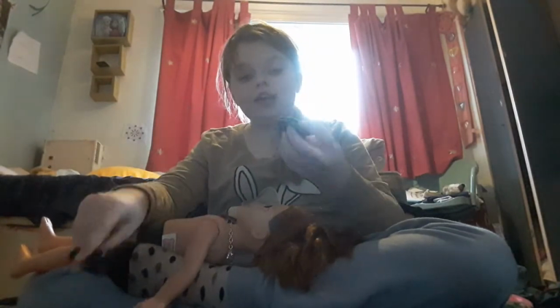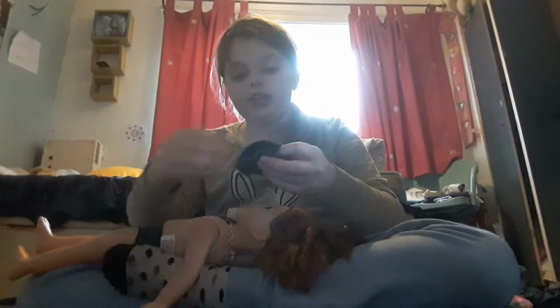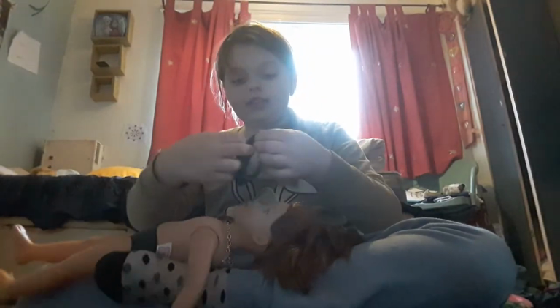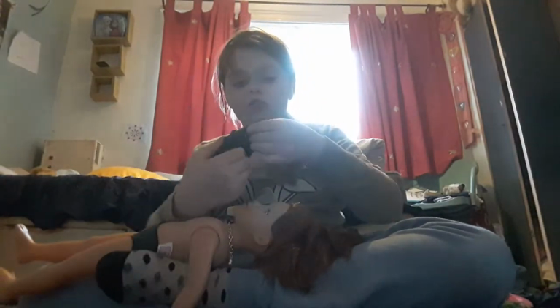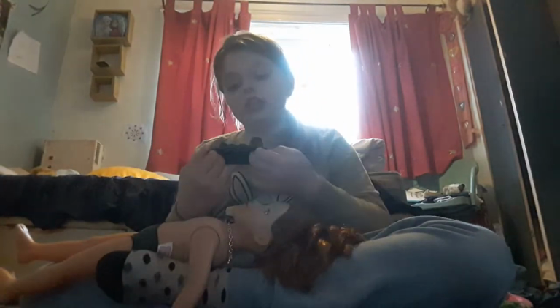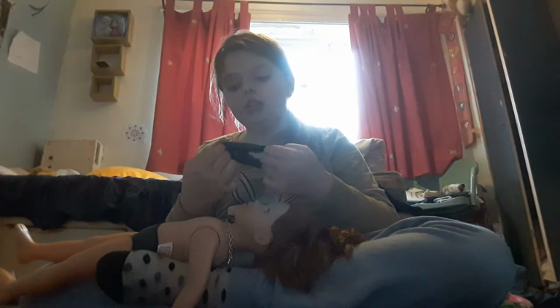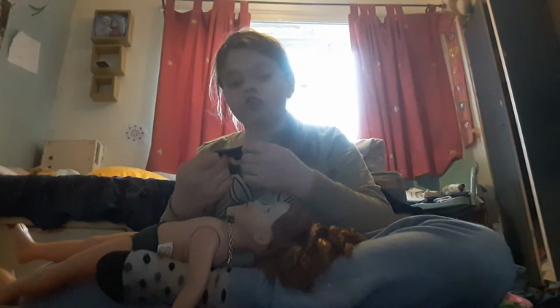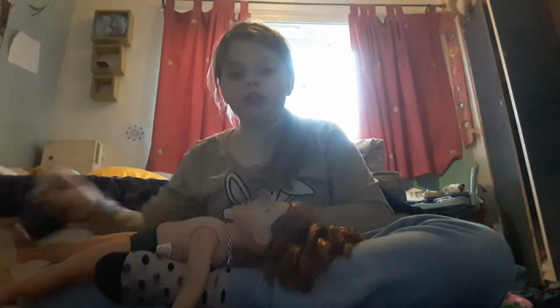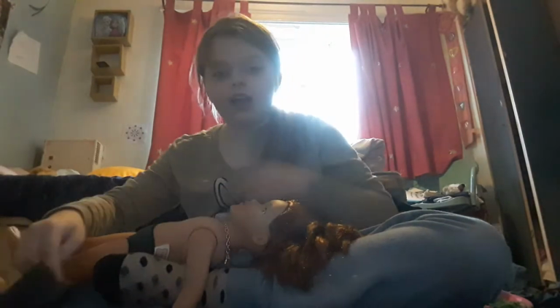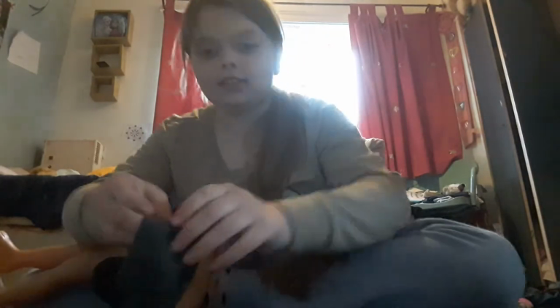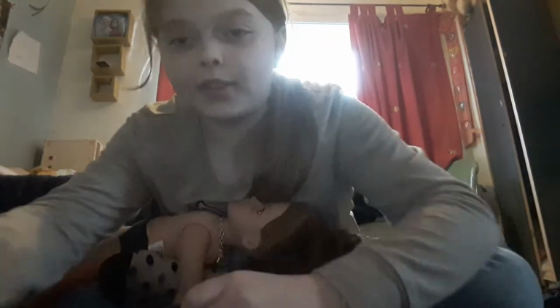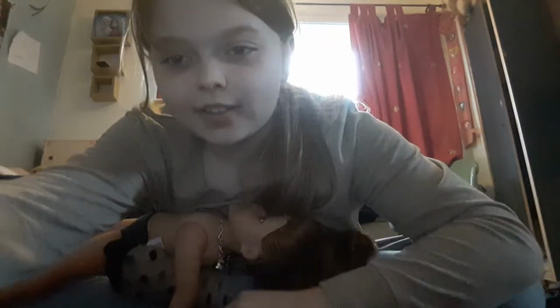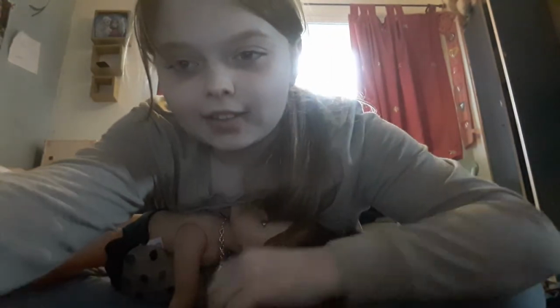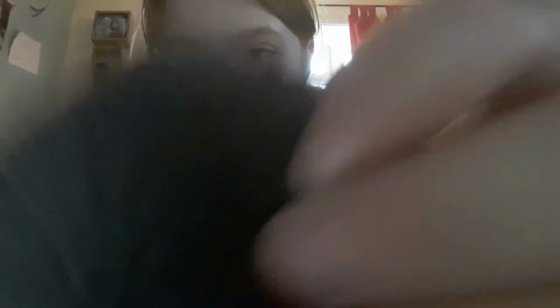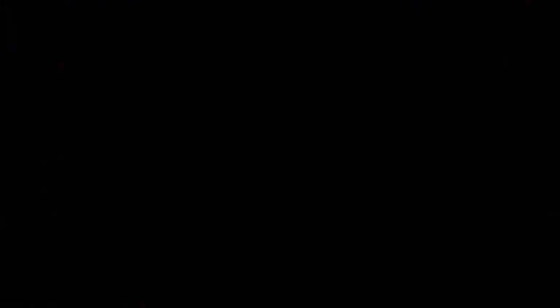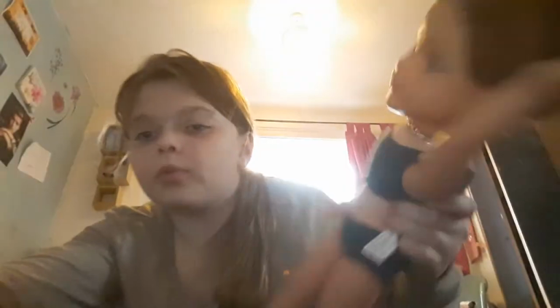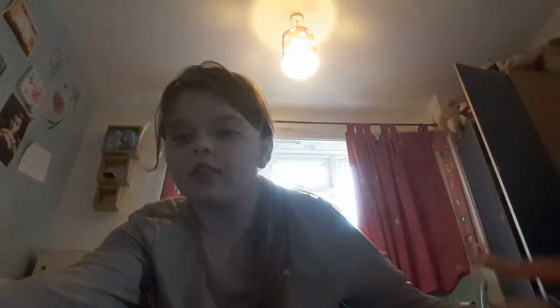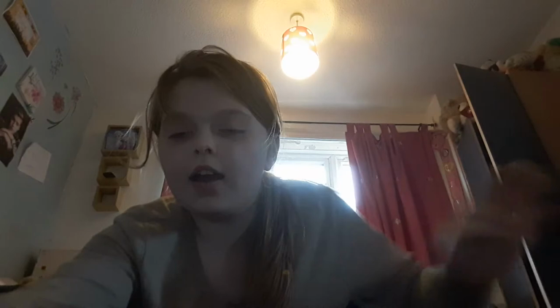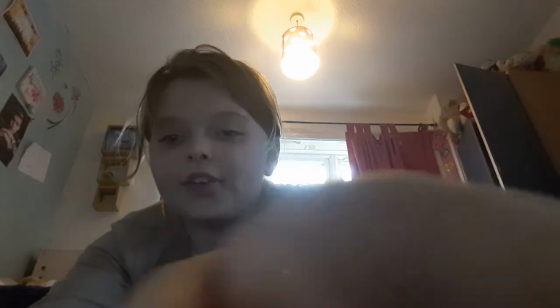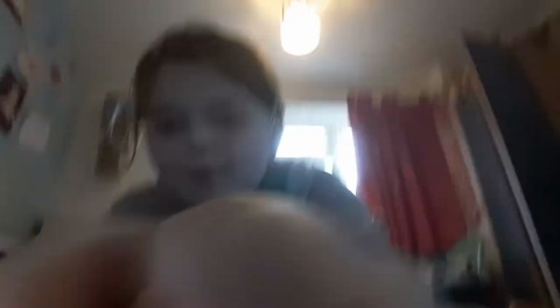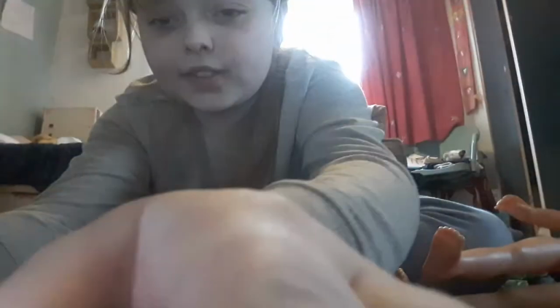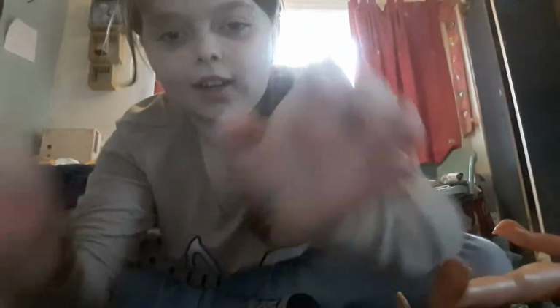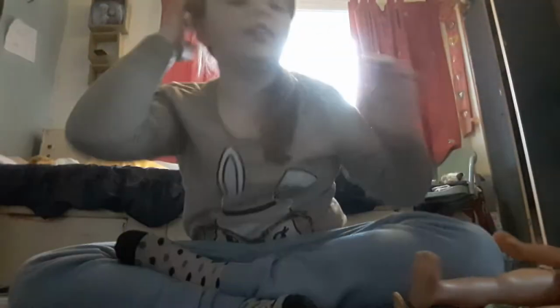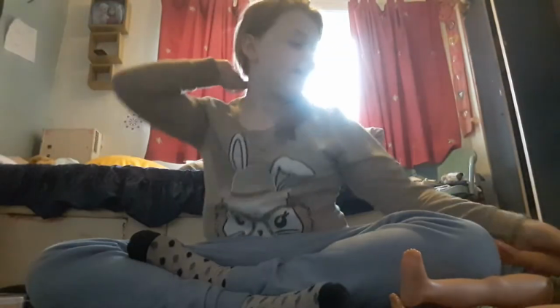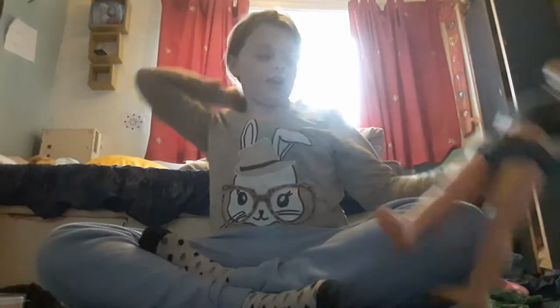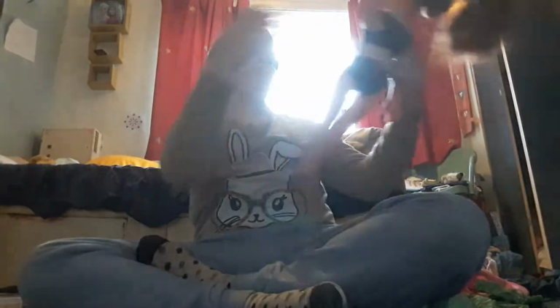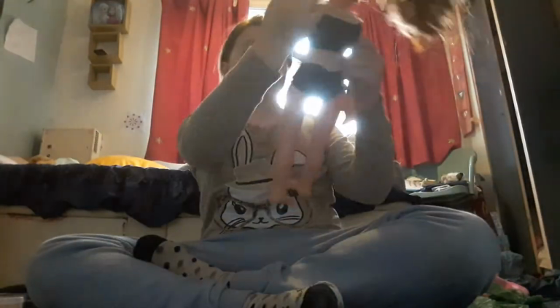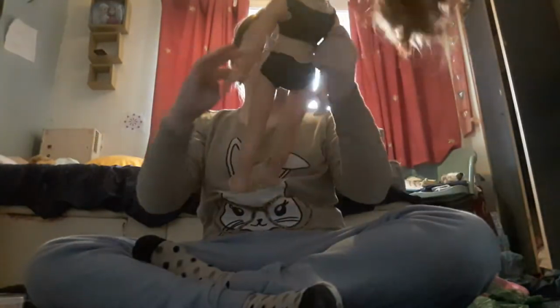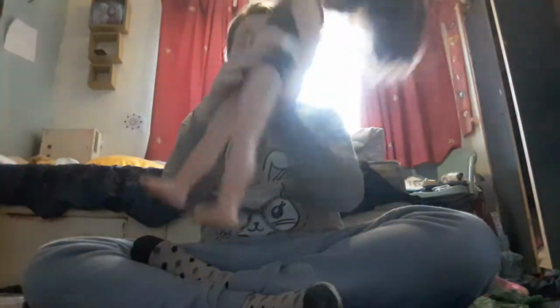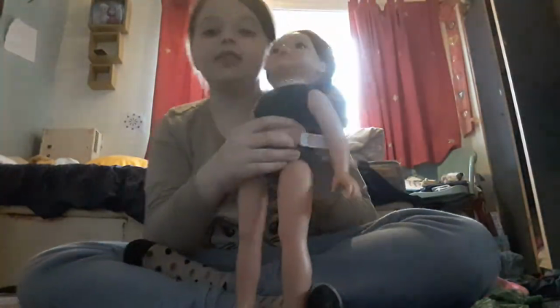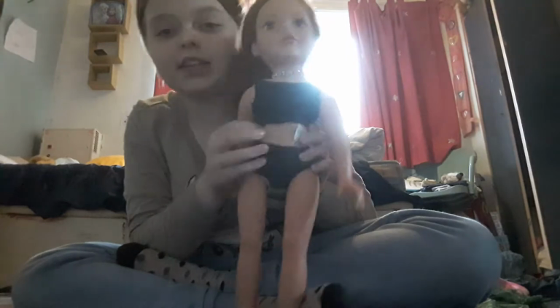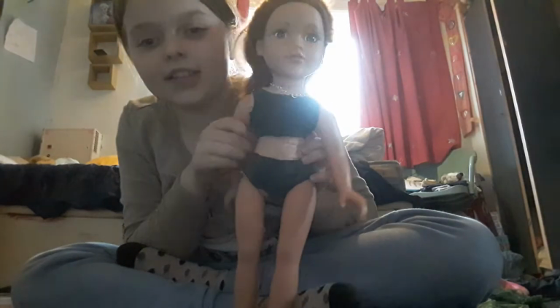So now you have this, and all you need to do is try it on and see what the end result is. Now, the good thing about doll clothes is that they are washable. And here is the finished result!